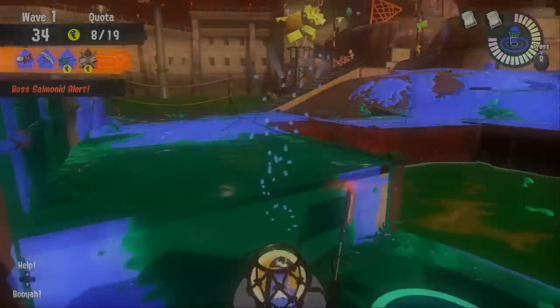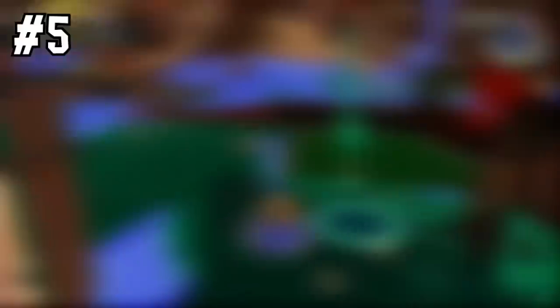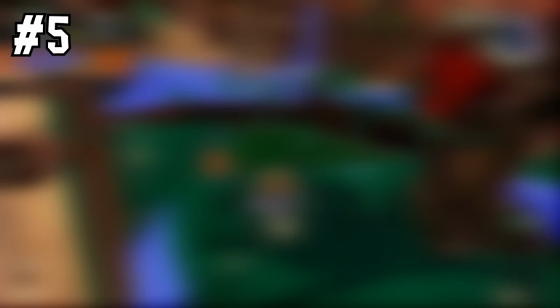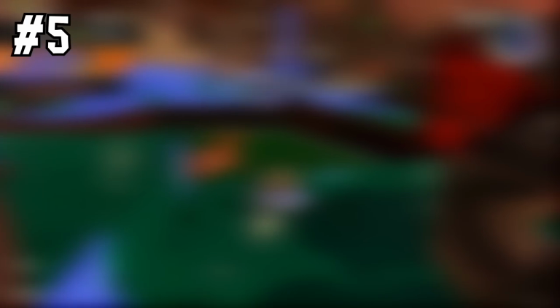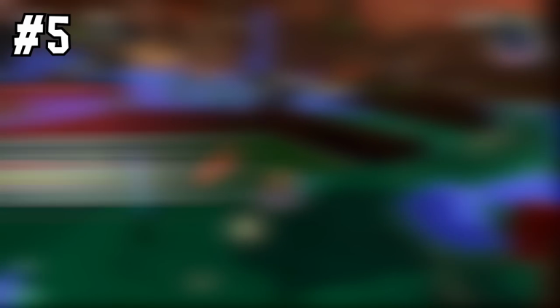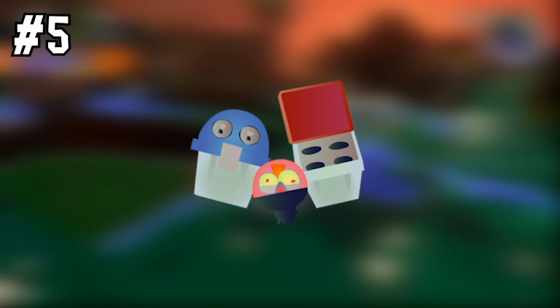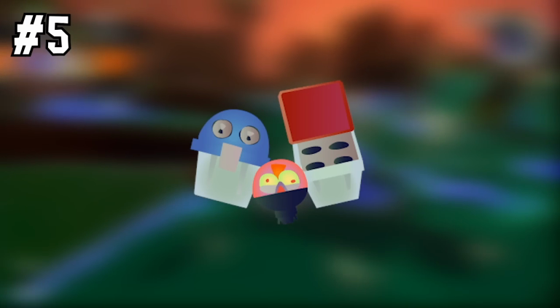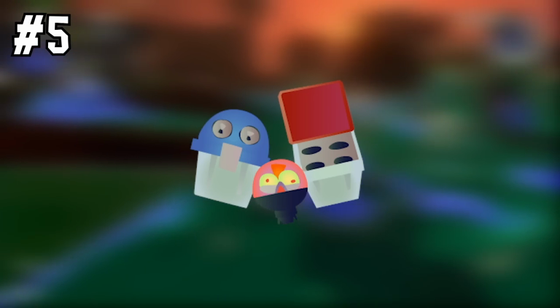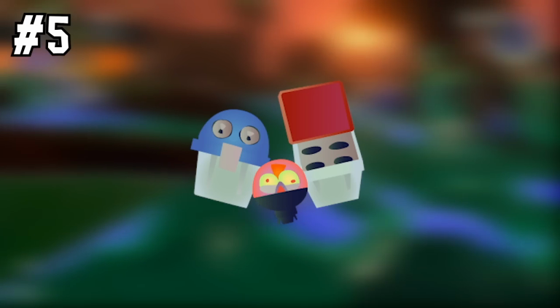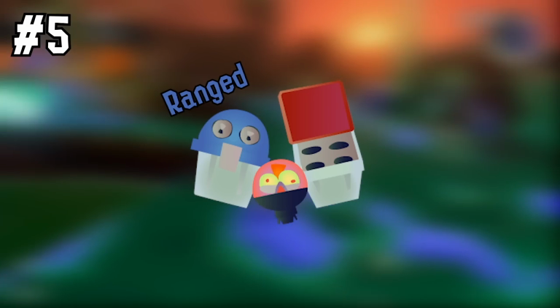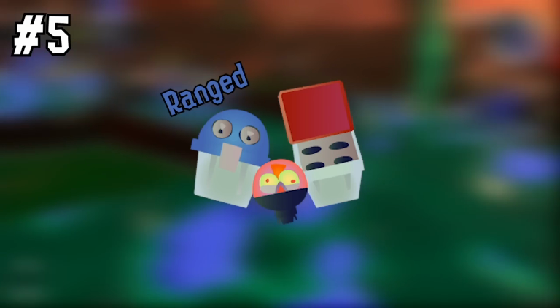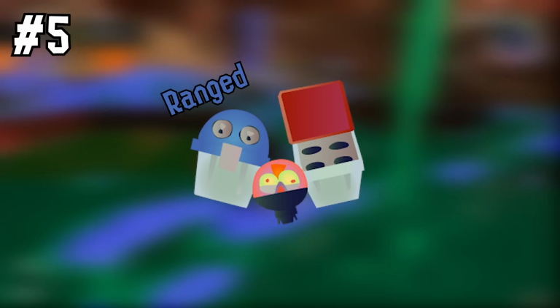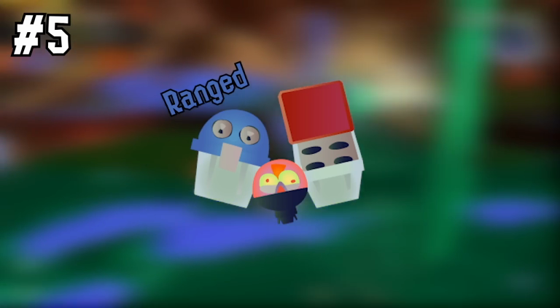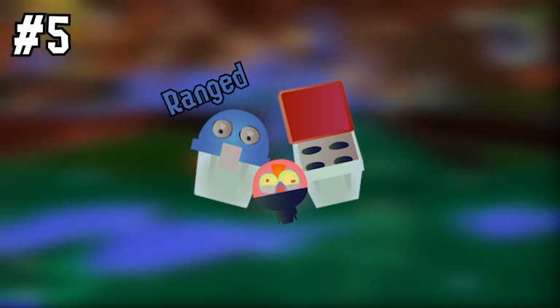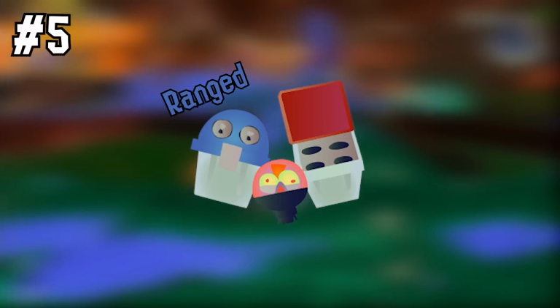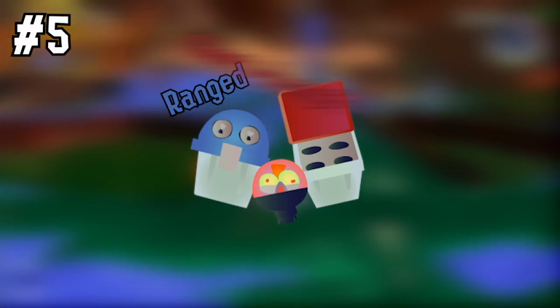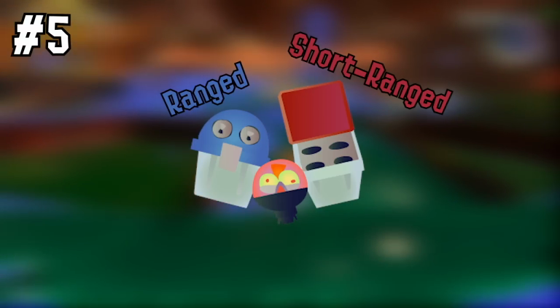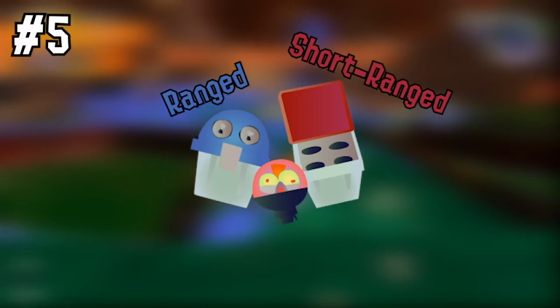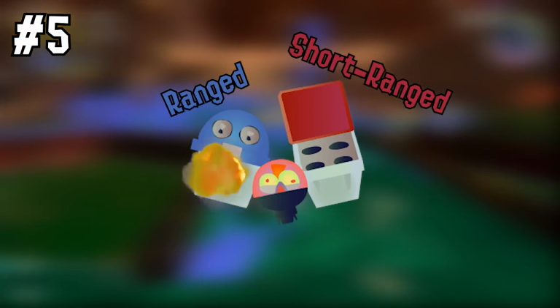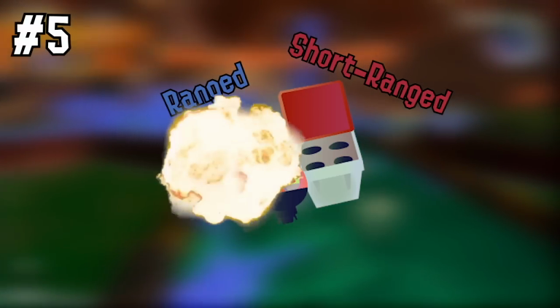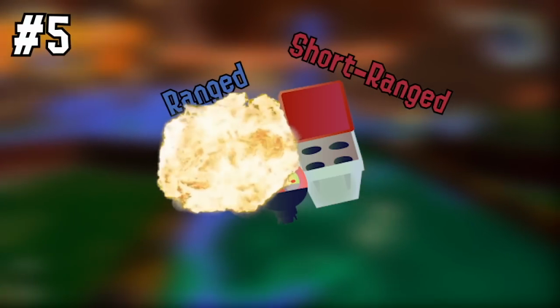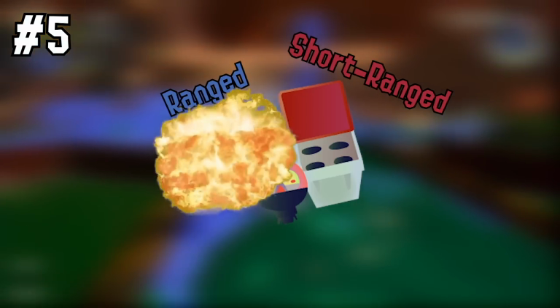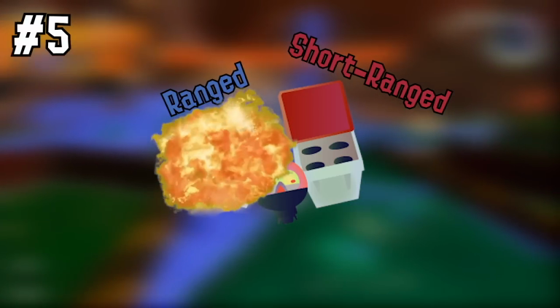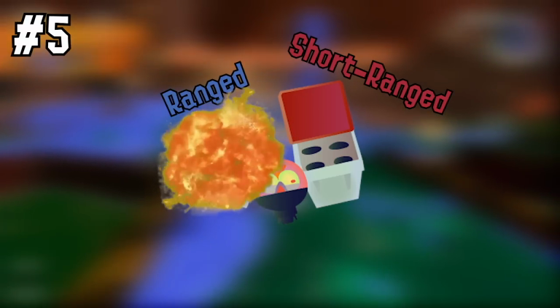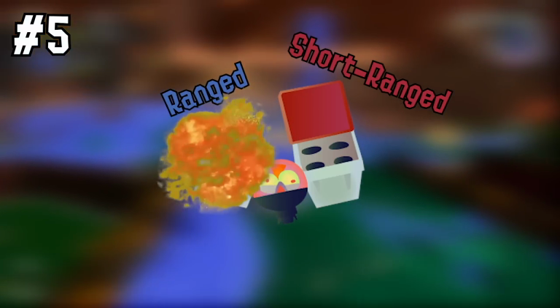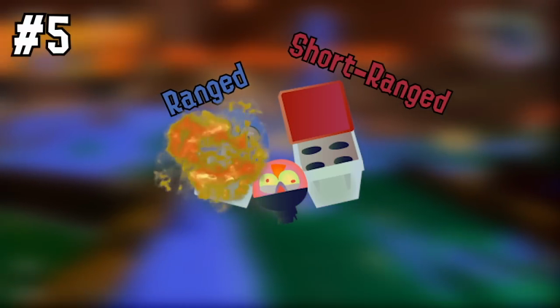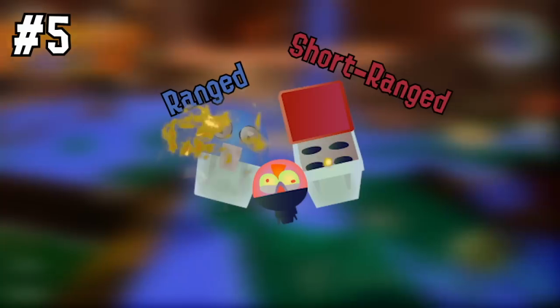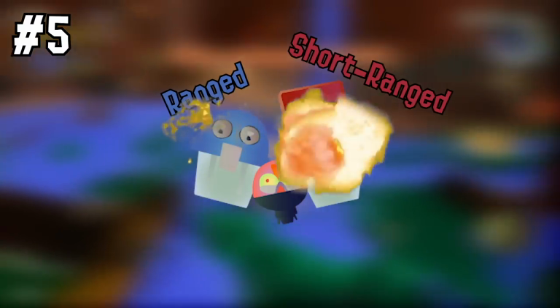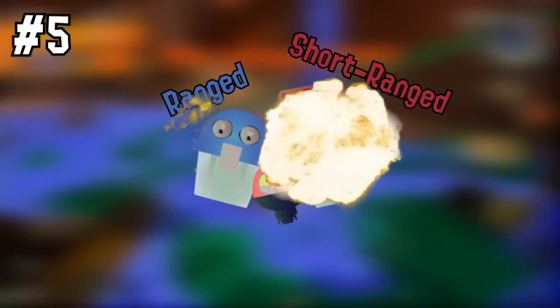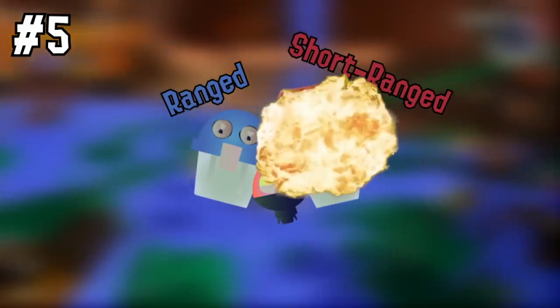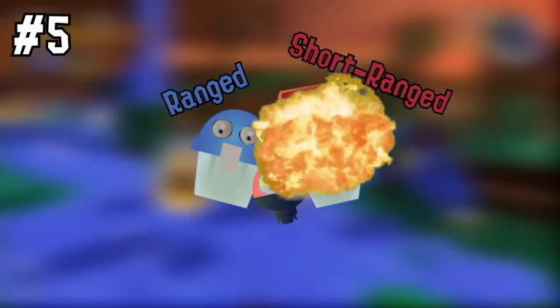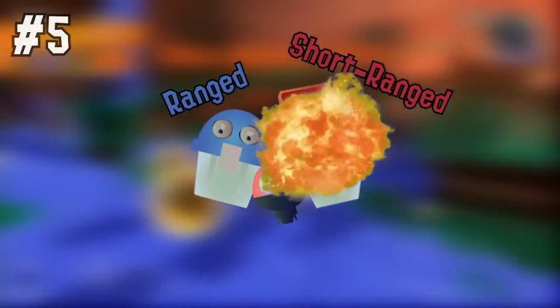Number five: the blue box on flyfish is for ranged missiles and the red box is for short range. Bomb the blue one first to help your teammates more, and then go for the red so you can defend yourself.